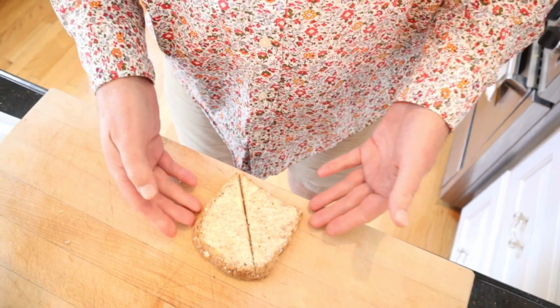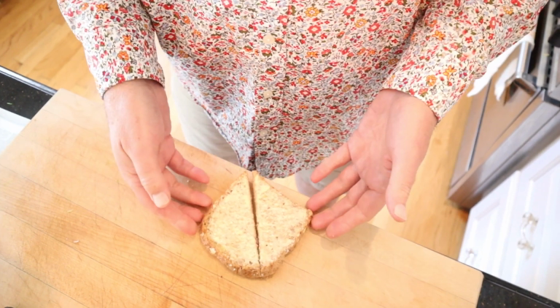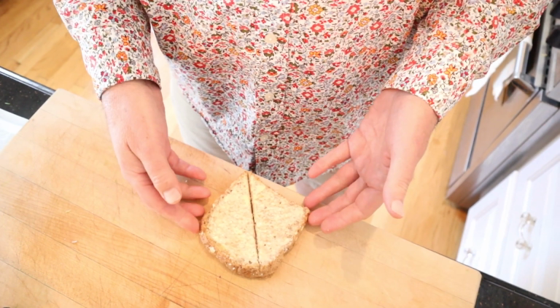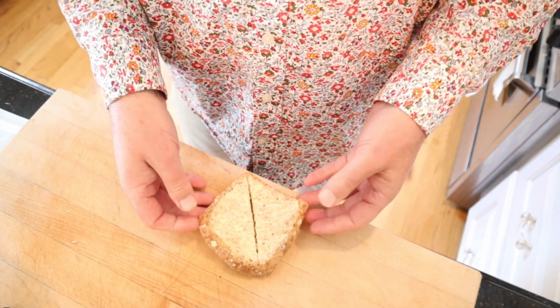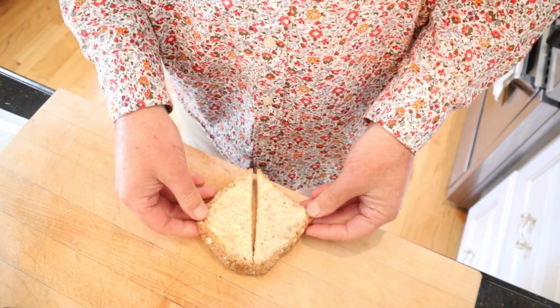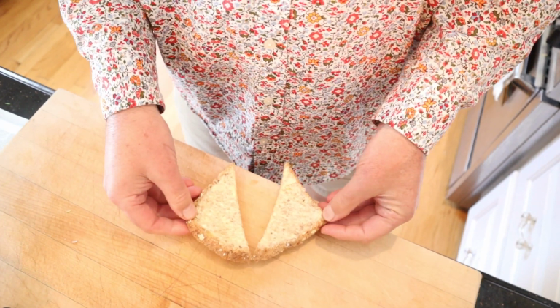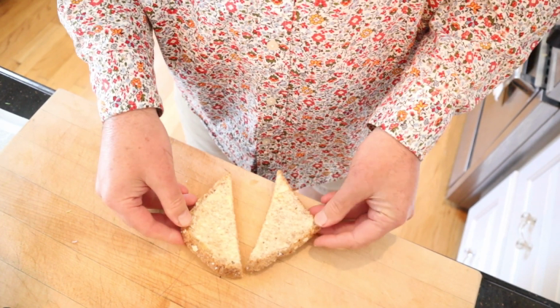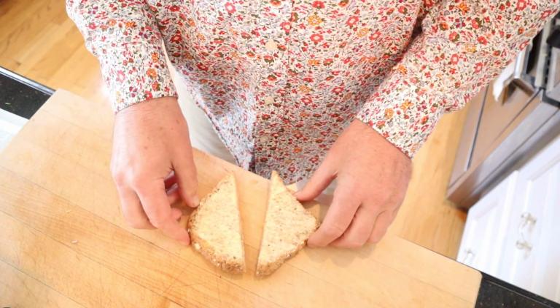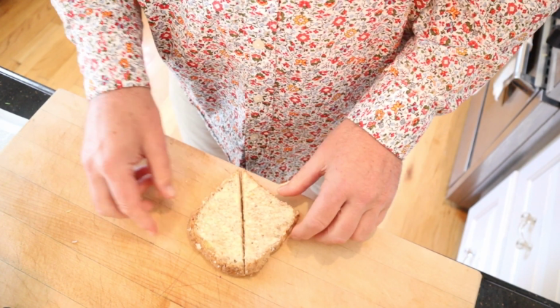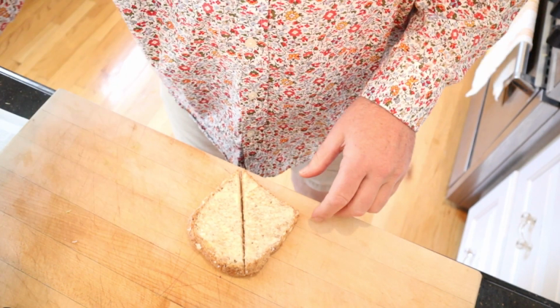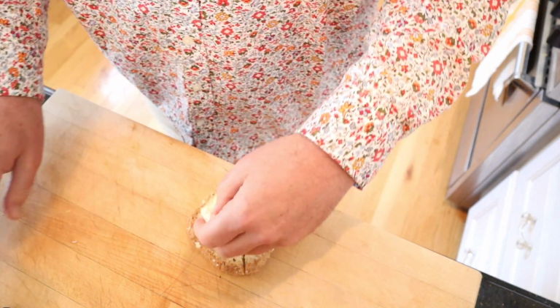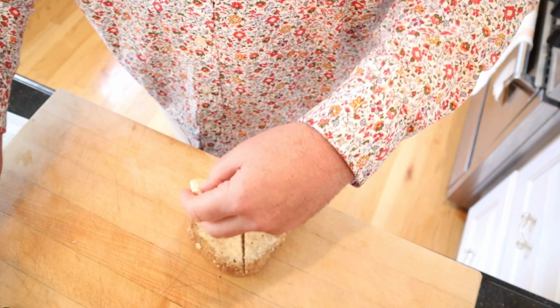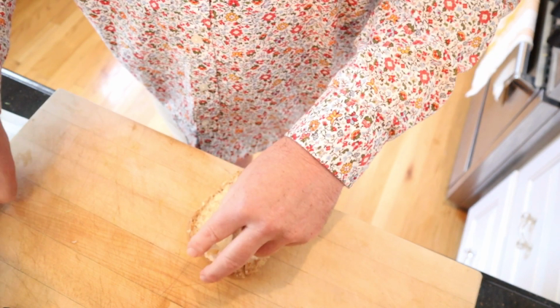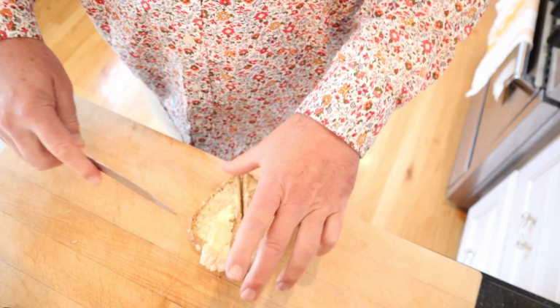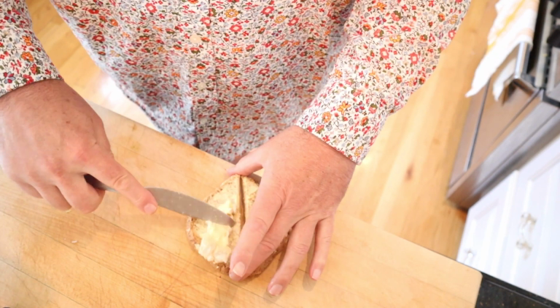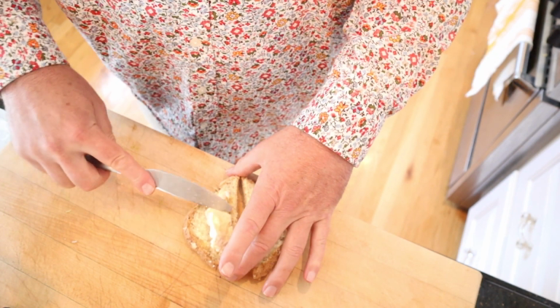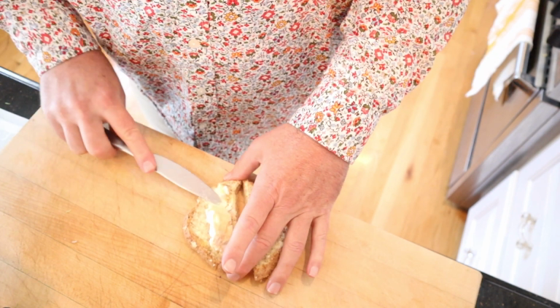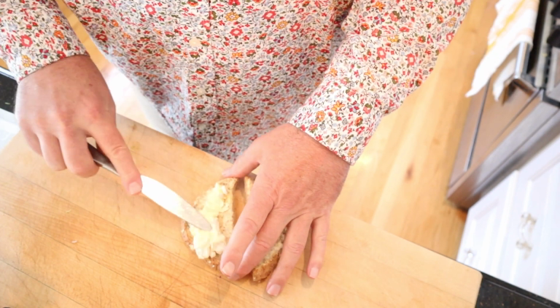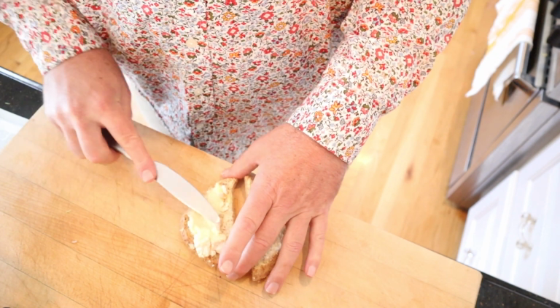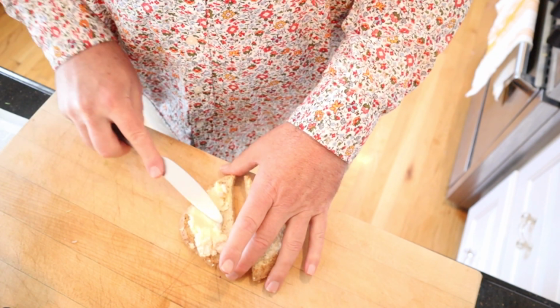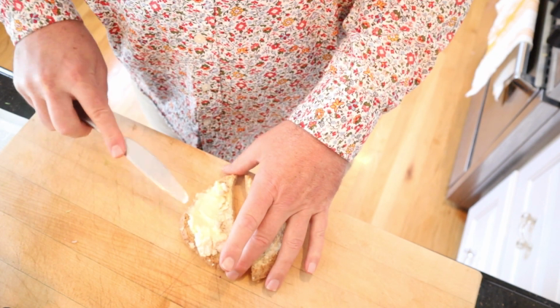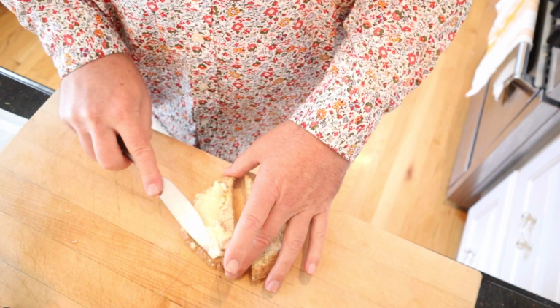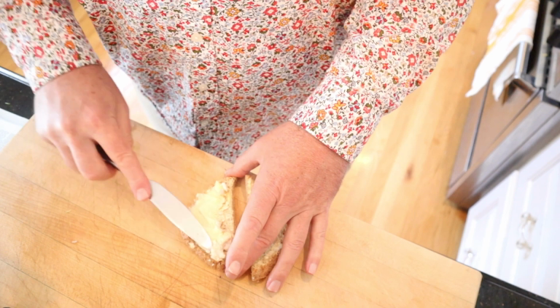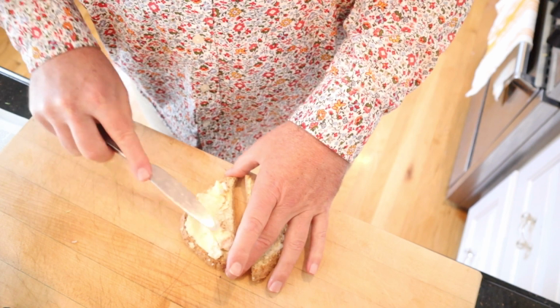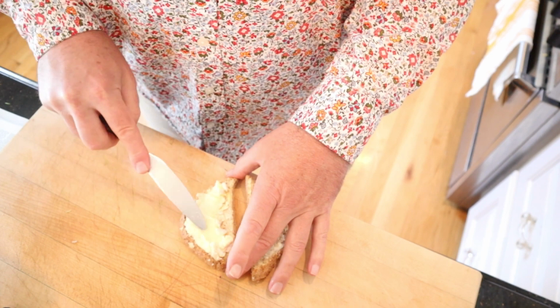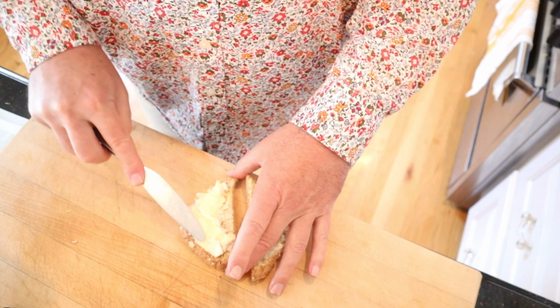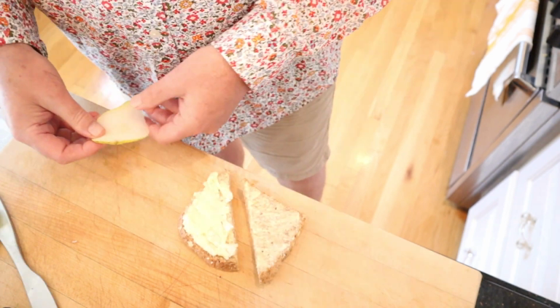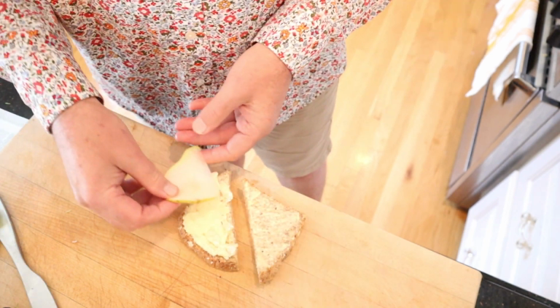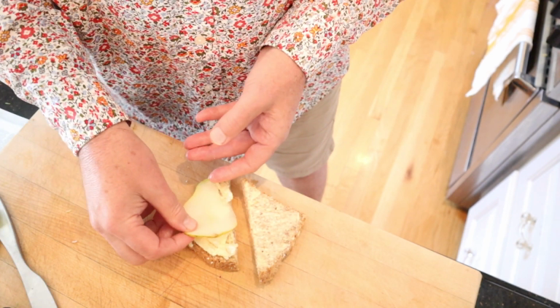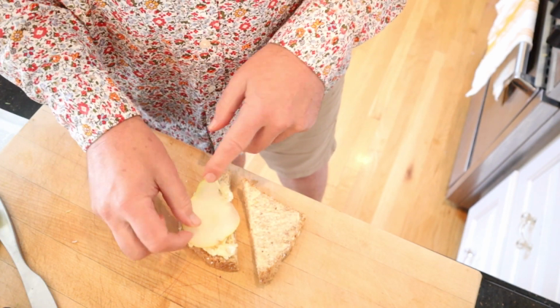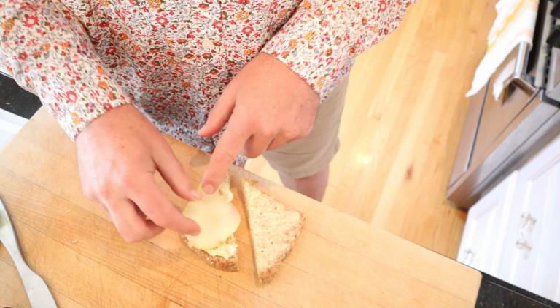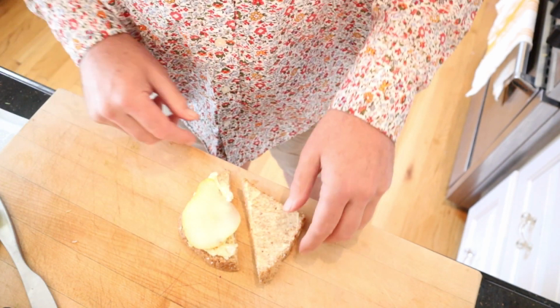We start off with buttered entire wheat bread, also known as whole wheat bread. We take our camembert and spread it on — they did not say smoosh, but spread. Then we place on thinly sliced pear.